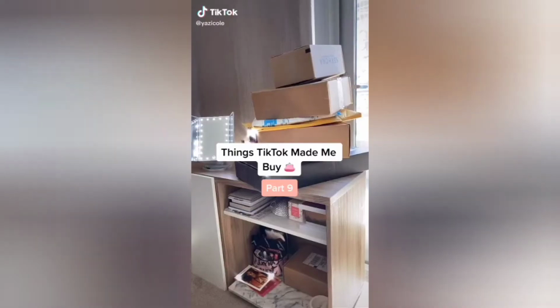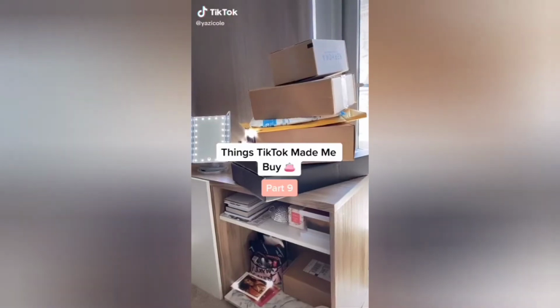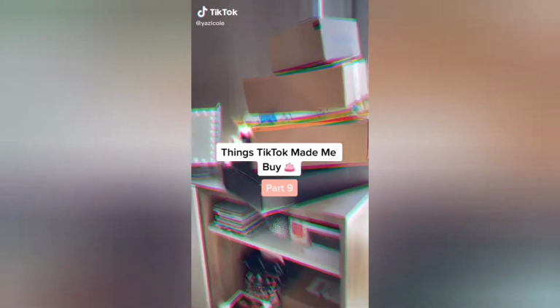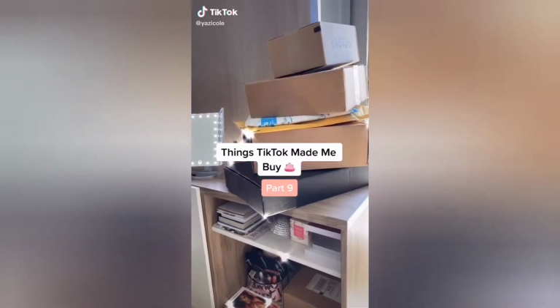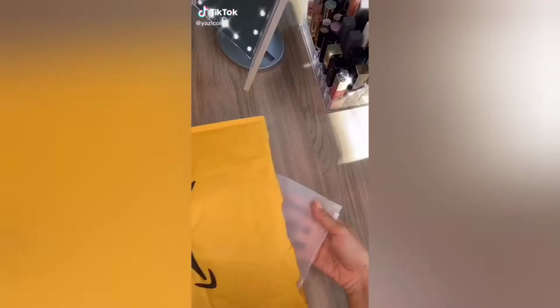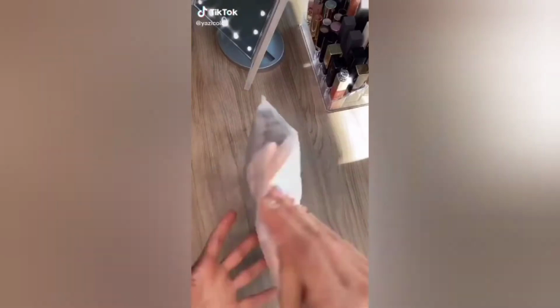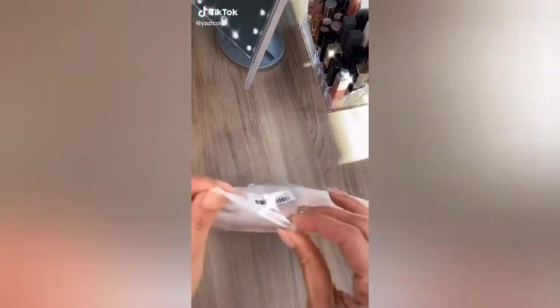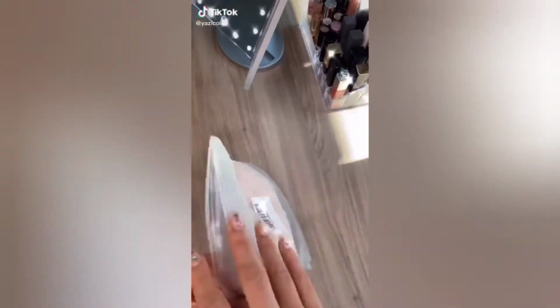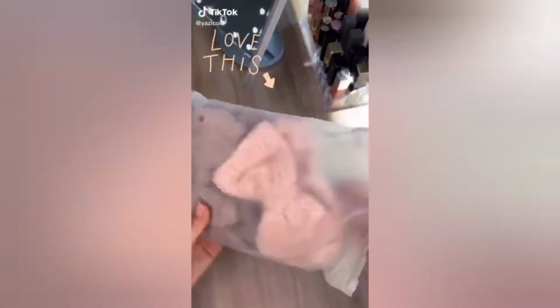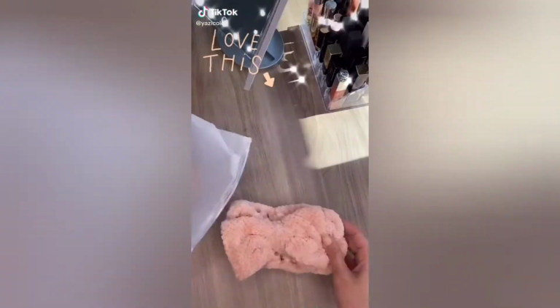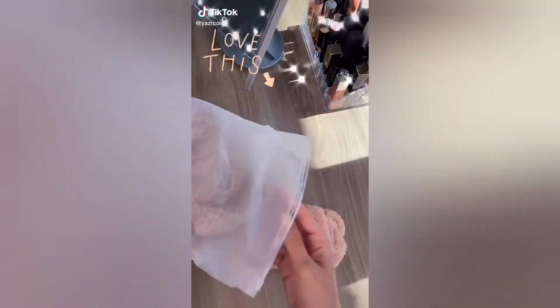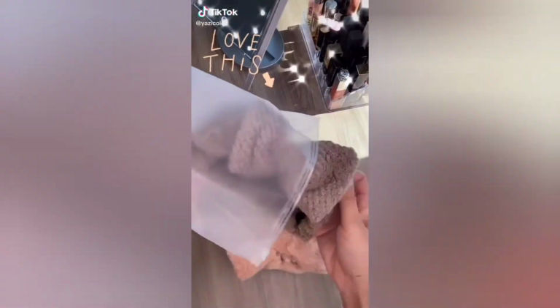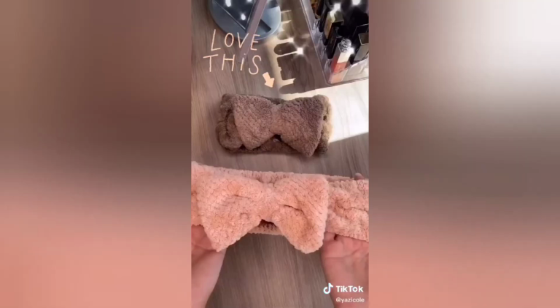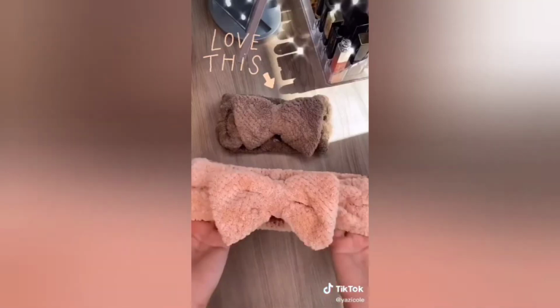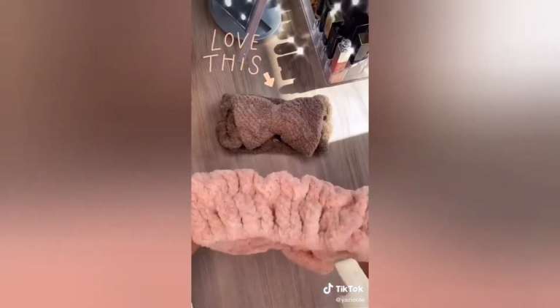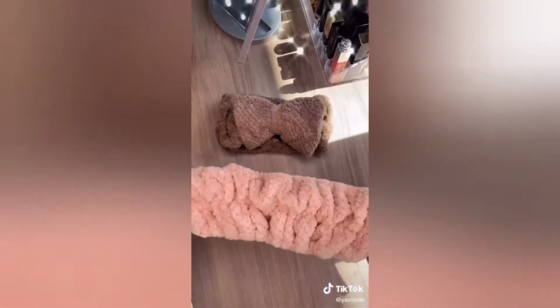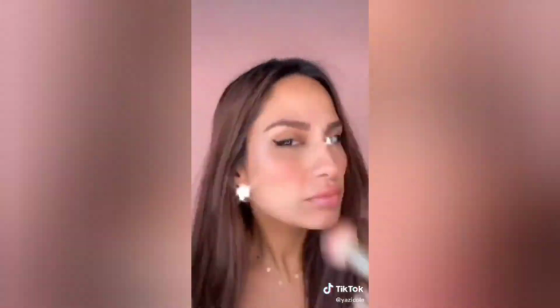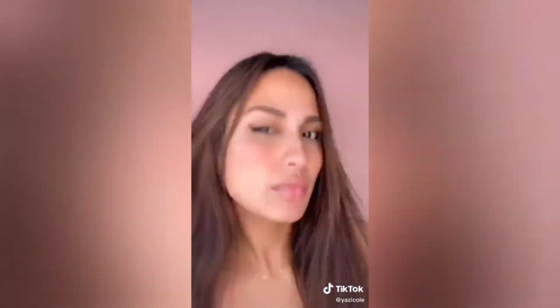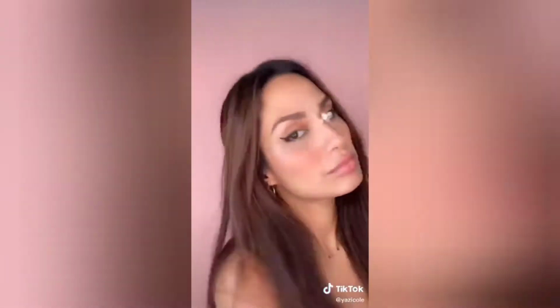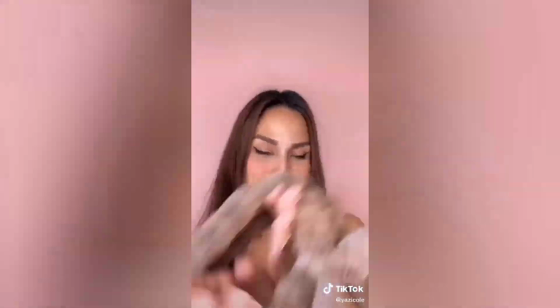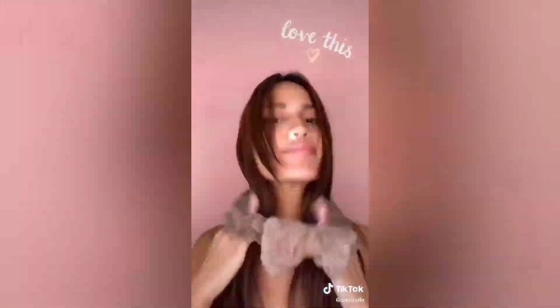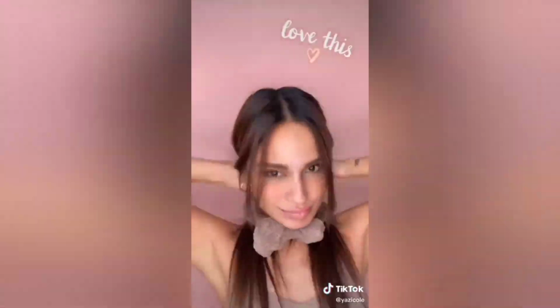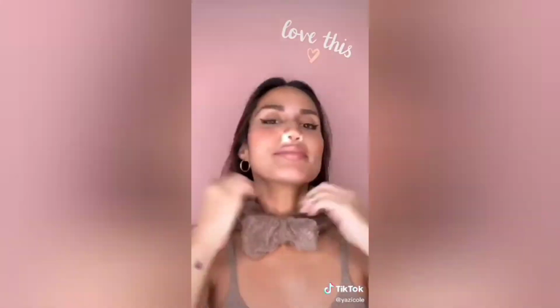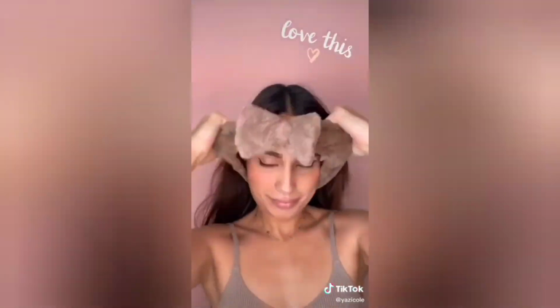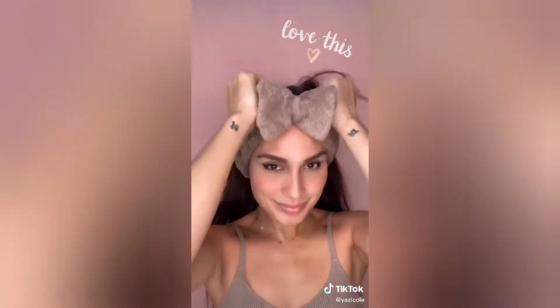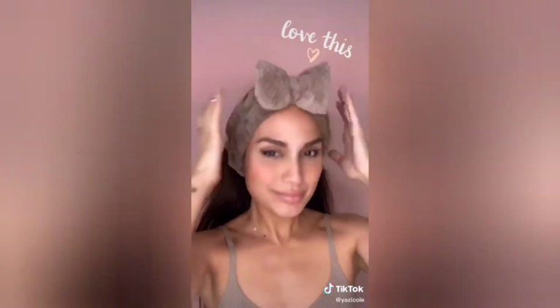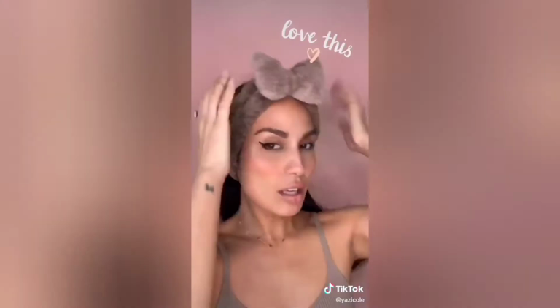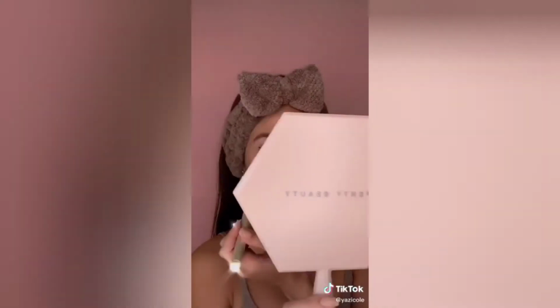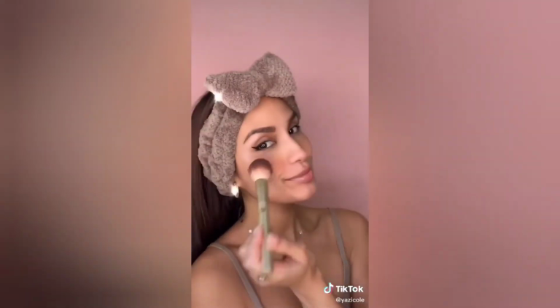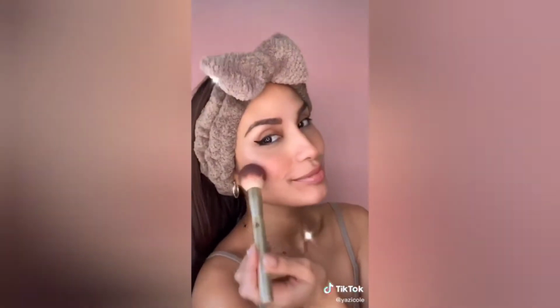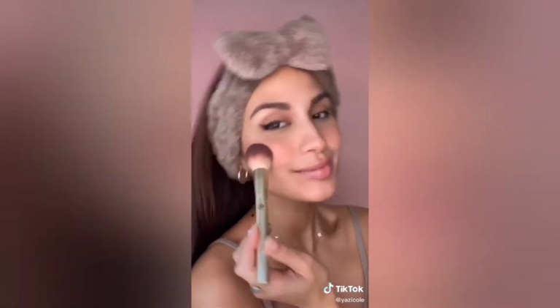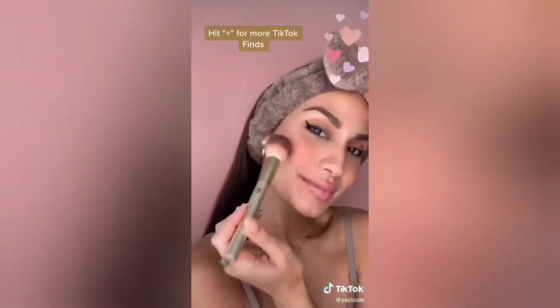Things TikTok made me buy, part 9. I saw makeup artists wearing these headbands while doing their makeup. I wanted to try one out because my hair is always in my face while applying my makeup. They're super soft and cute and now I won't be bothered by all that hair.